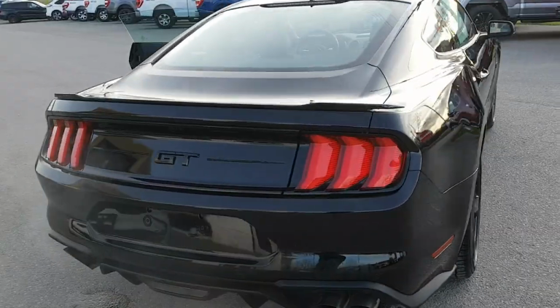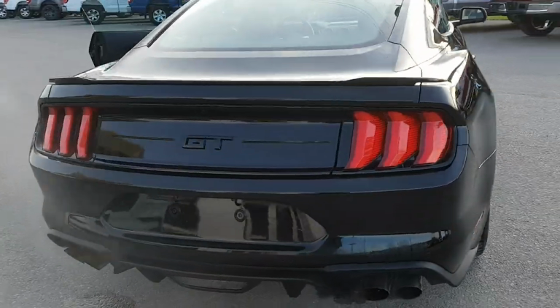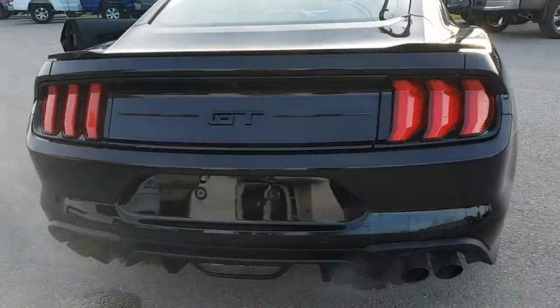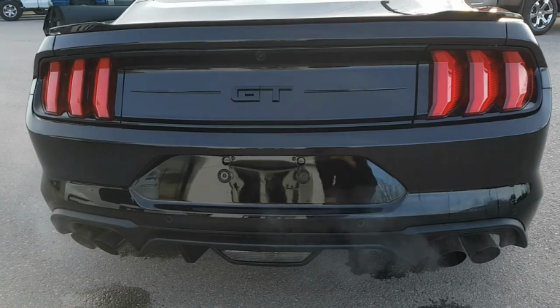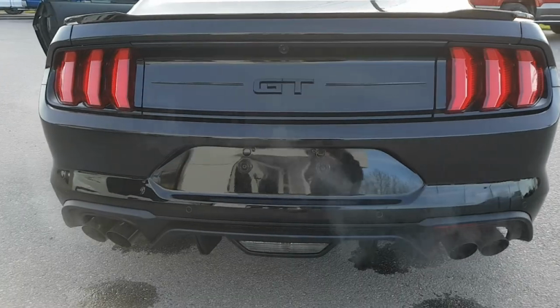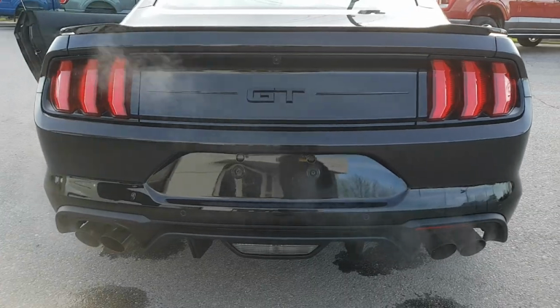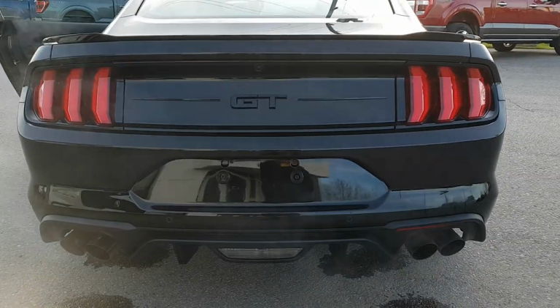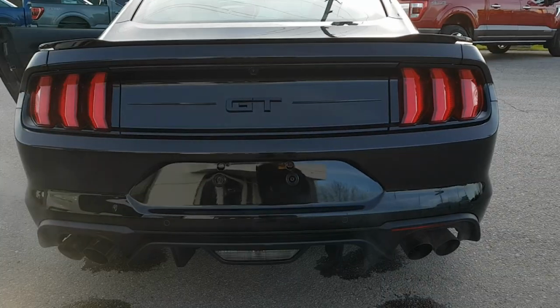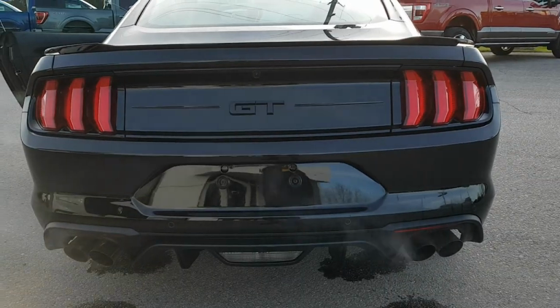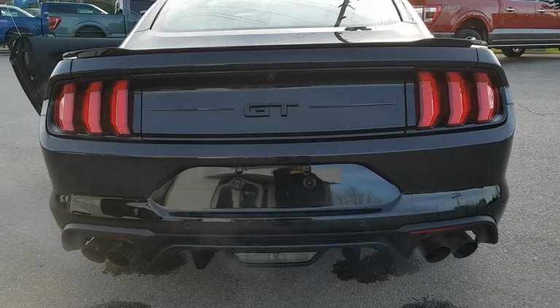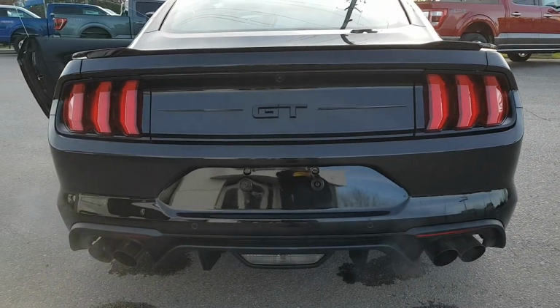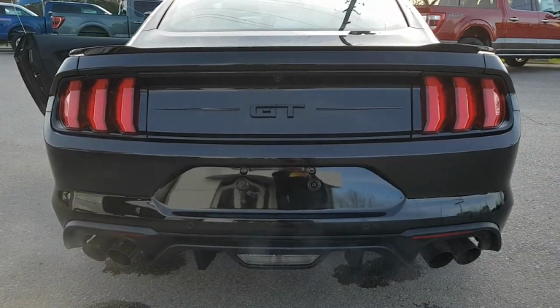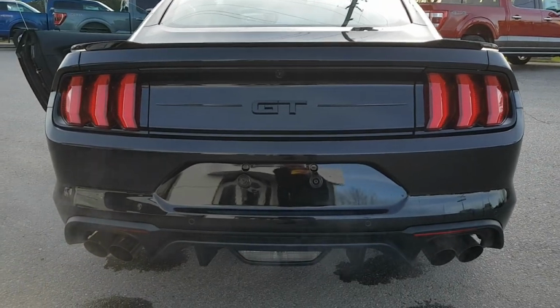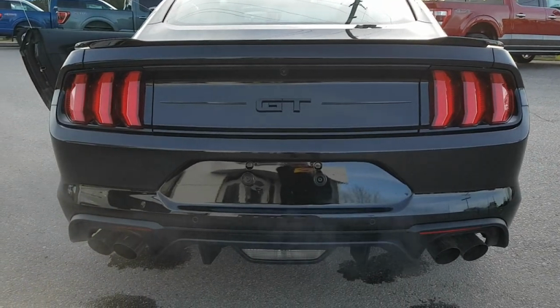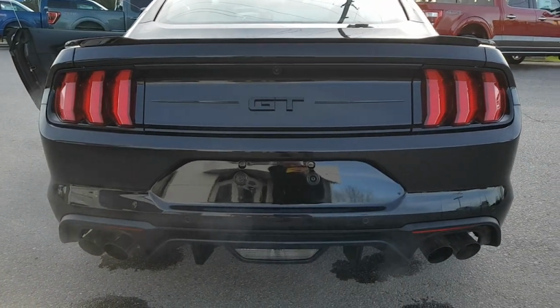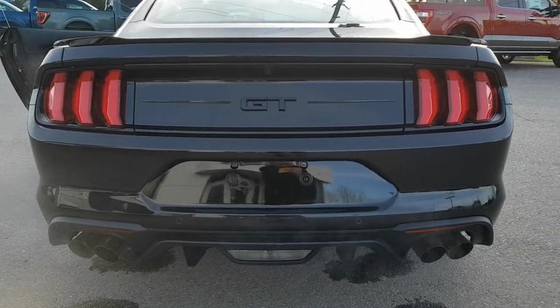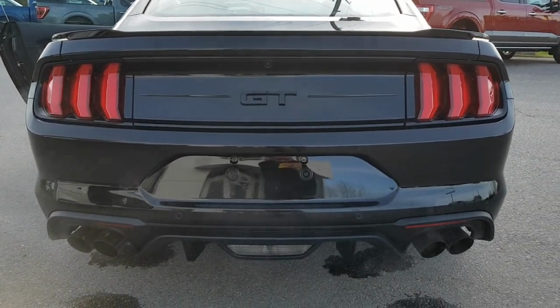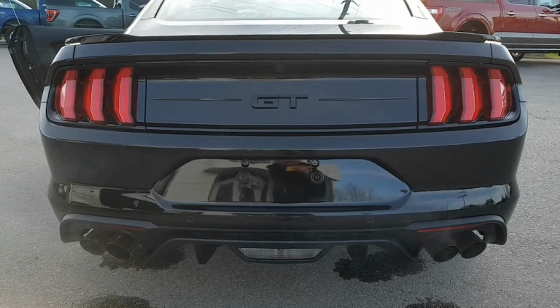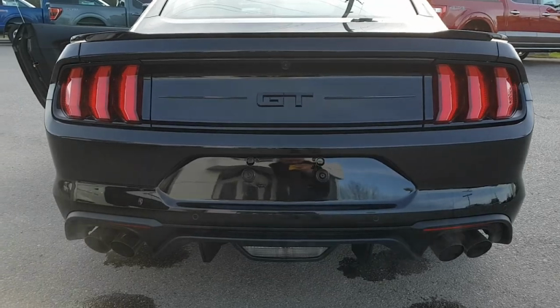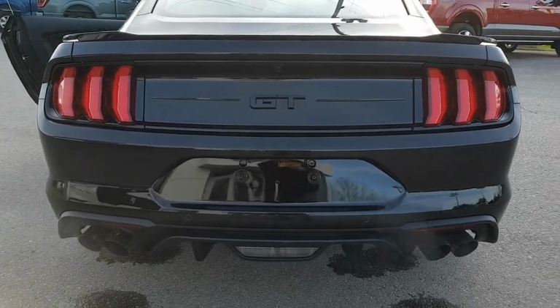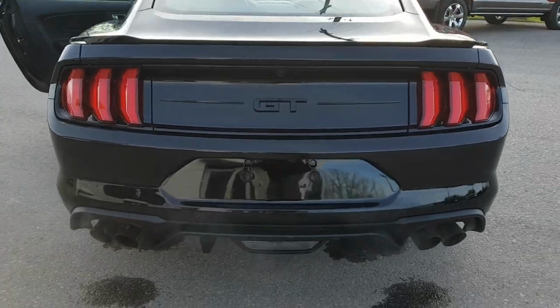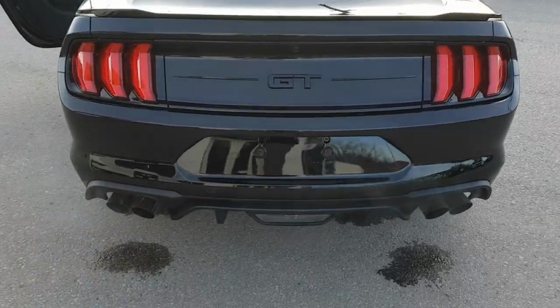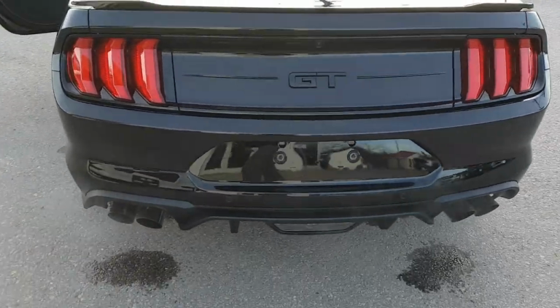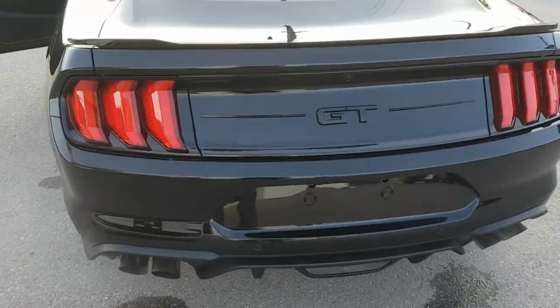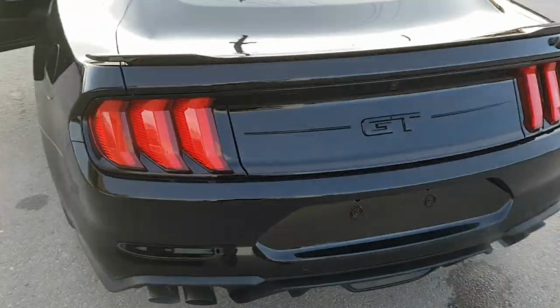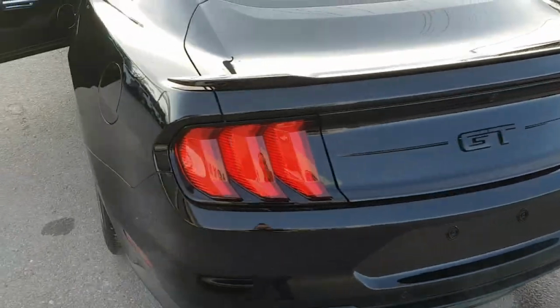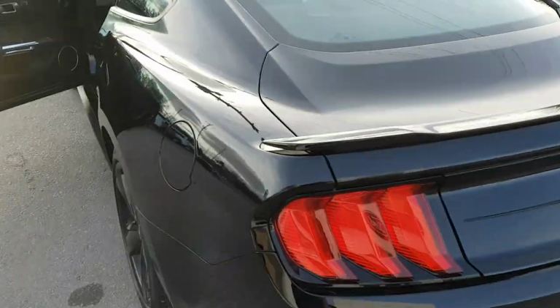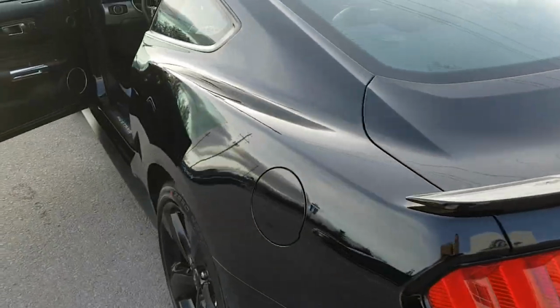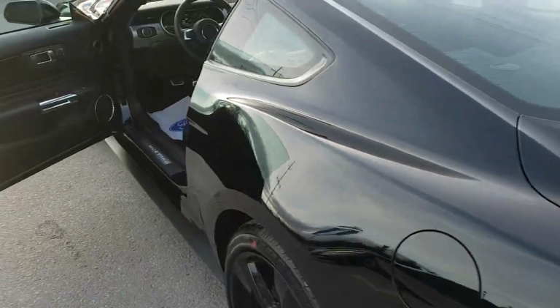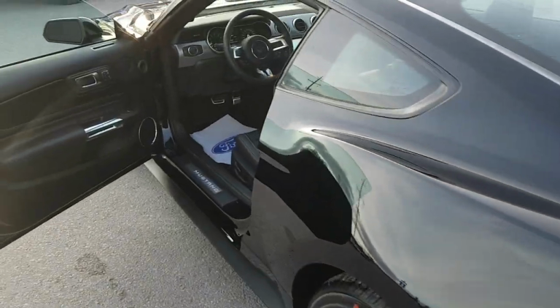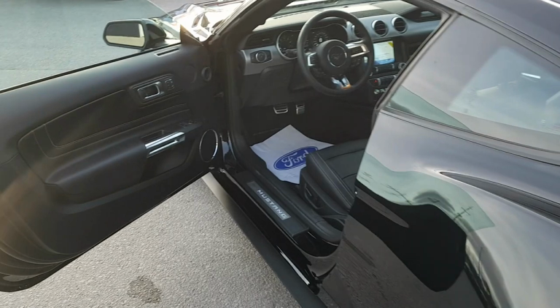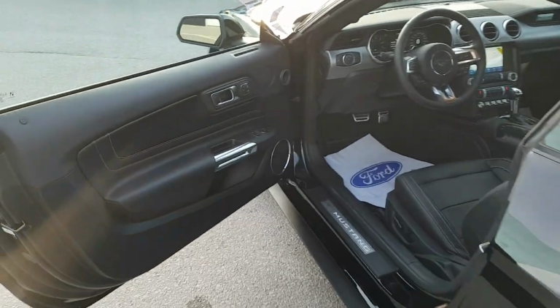It also just sounds amazing — this one does have the valve performance exhaust on it, so it sounds awesome even when you're idling or when you first start it up. It just sounds sweet.